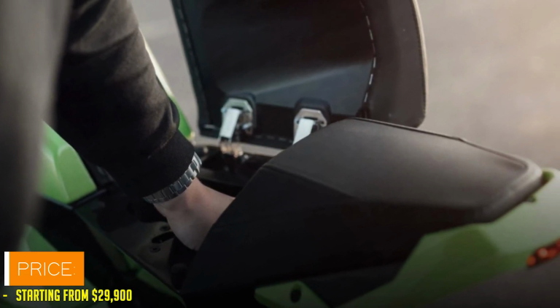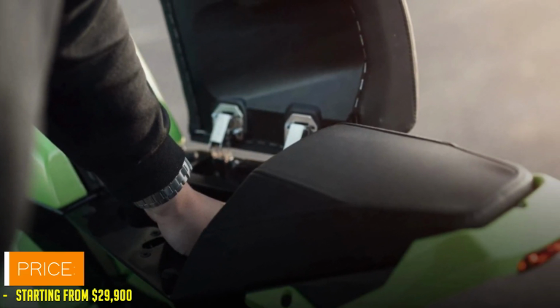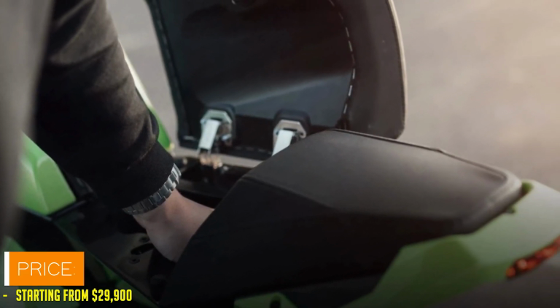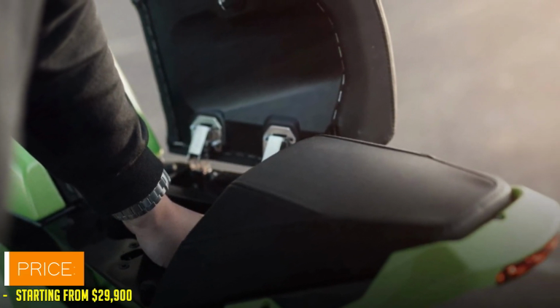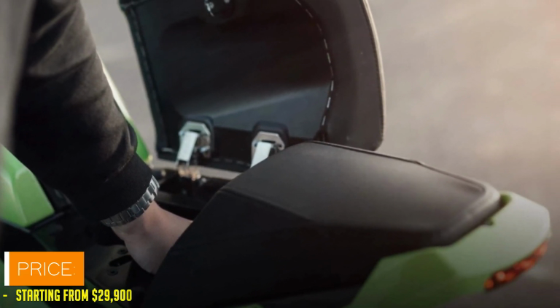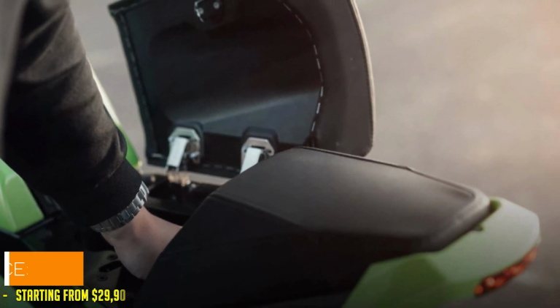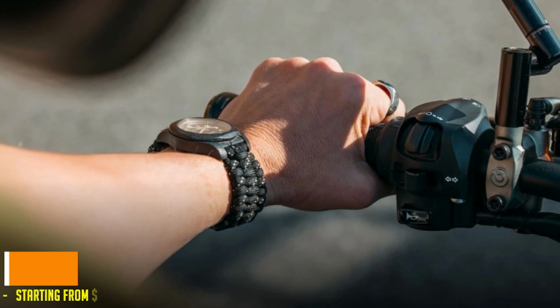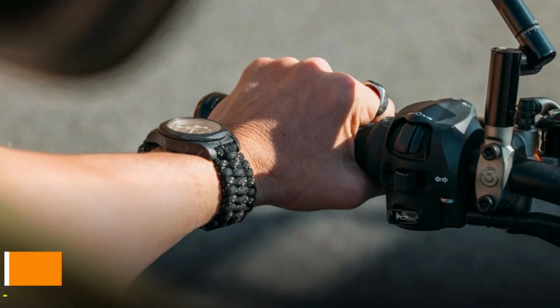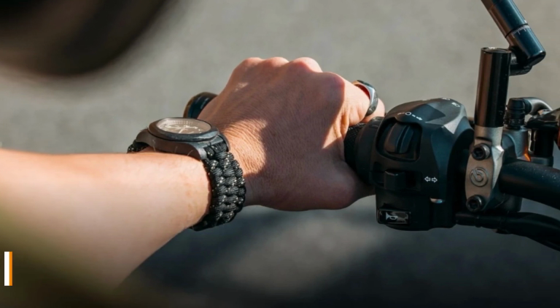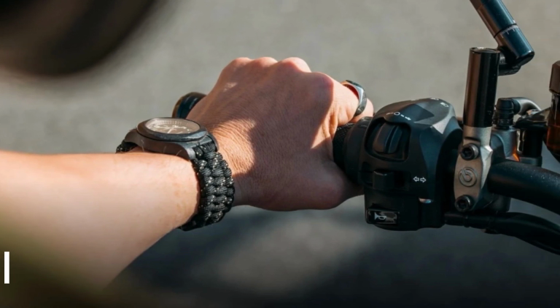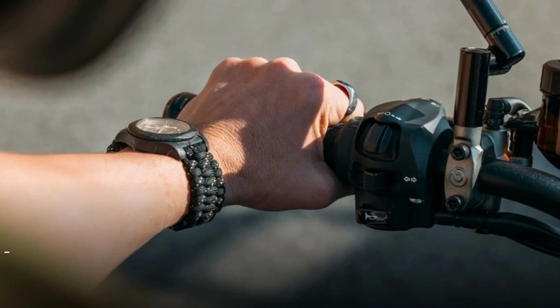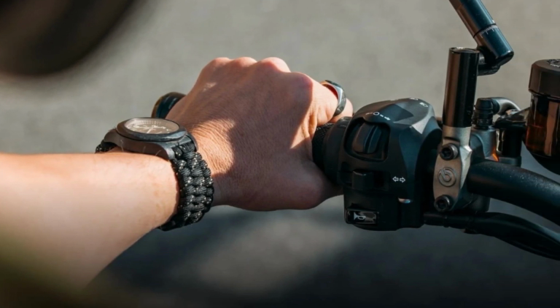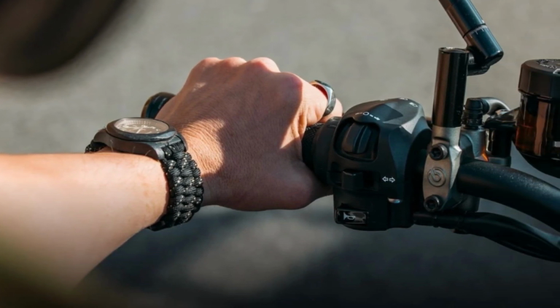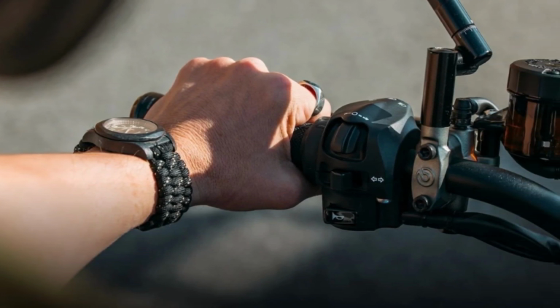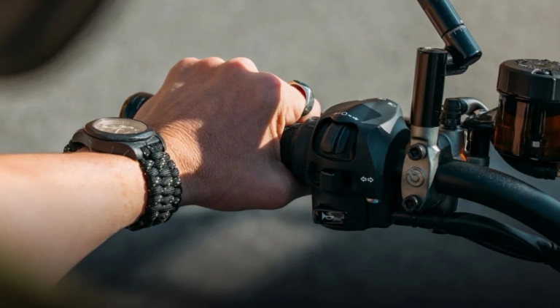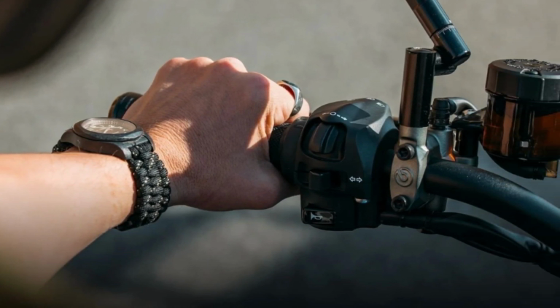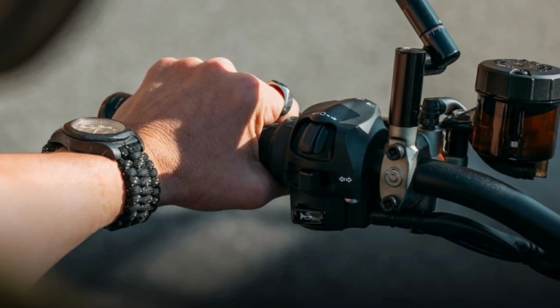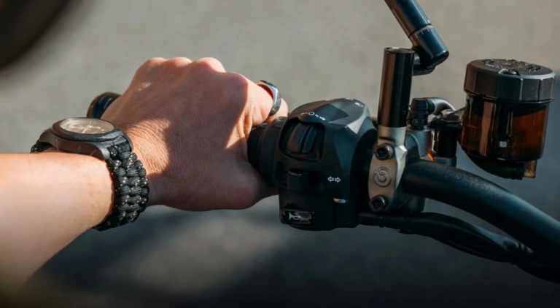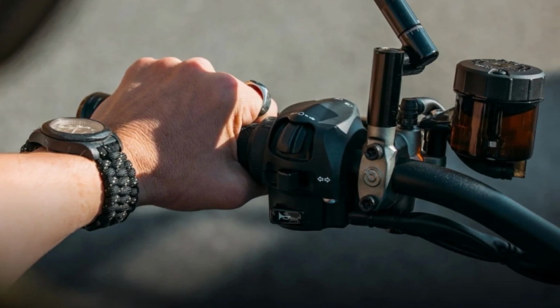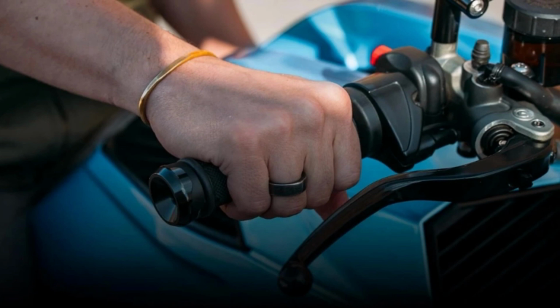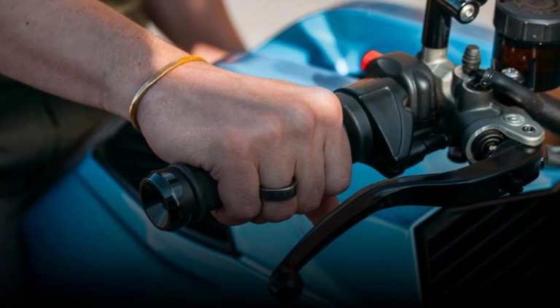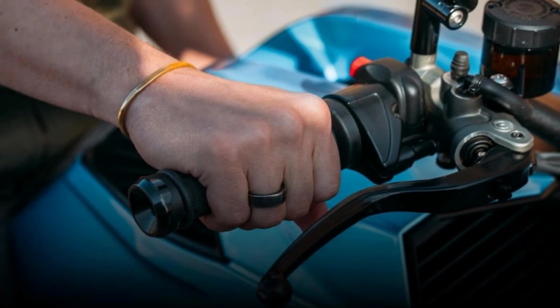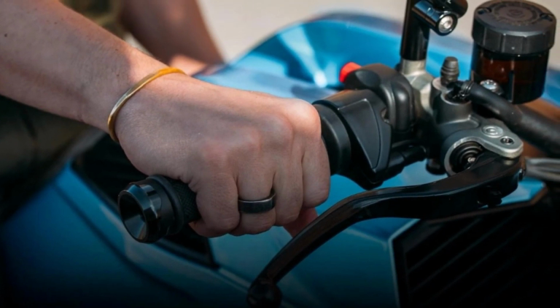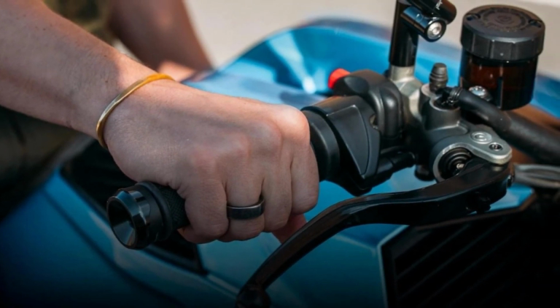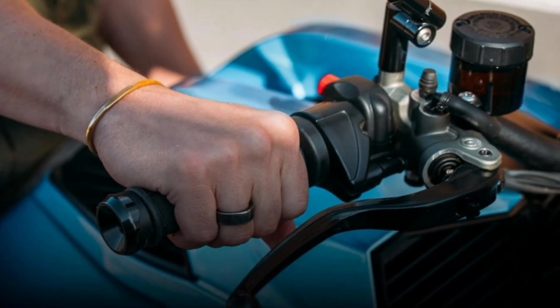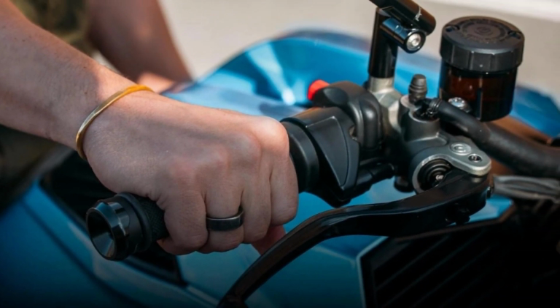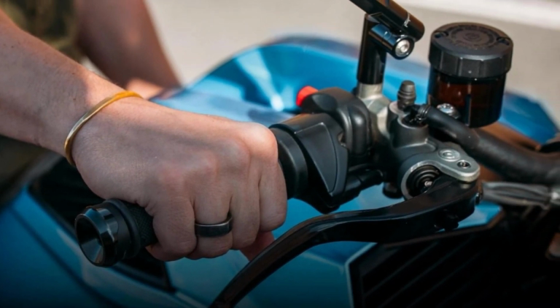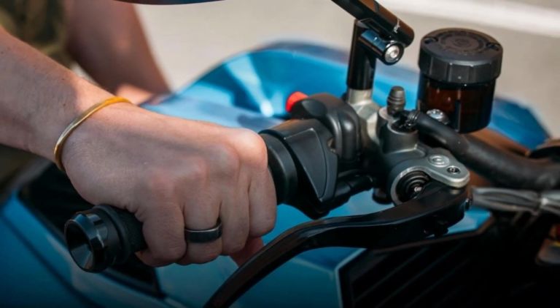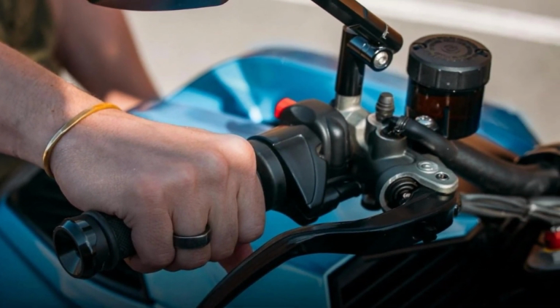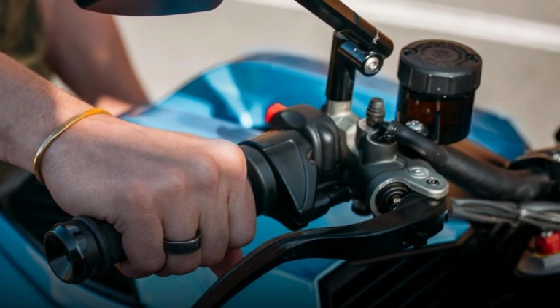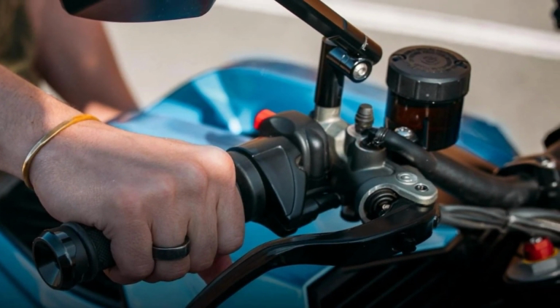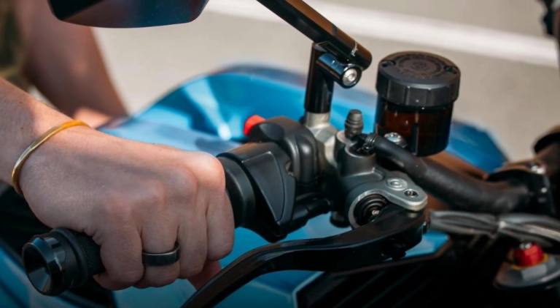So, if you're ready to ride the future, strap in and hold on tight. The Verge TS Pro promises a journey like no other. Just don't forget your helmet — and maybe a parachute, just in case.